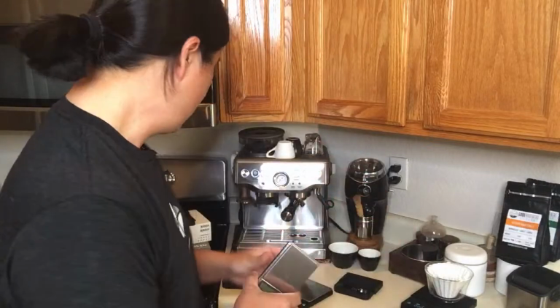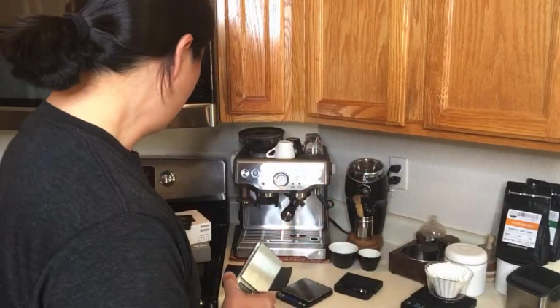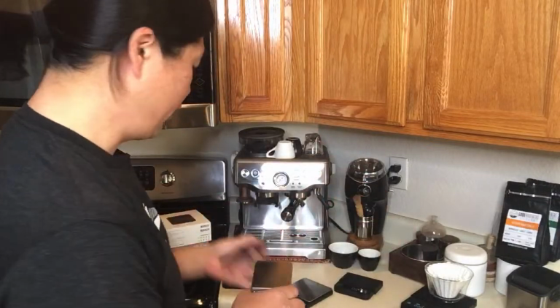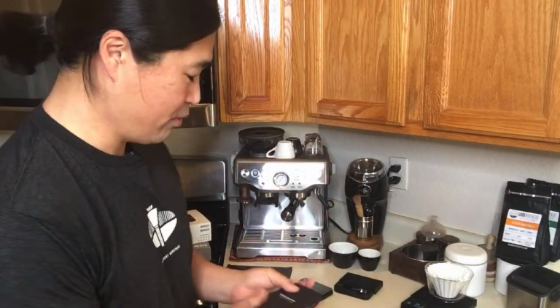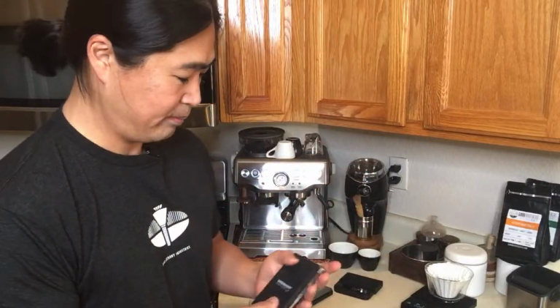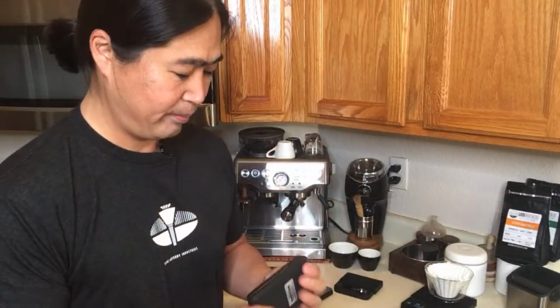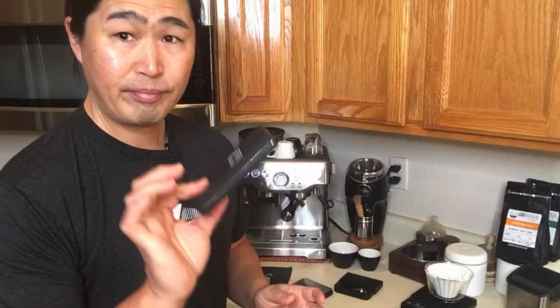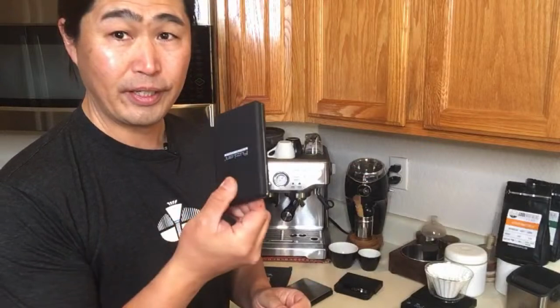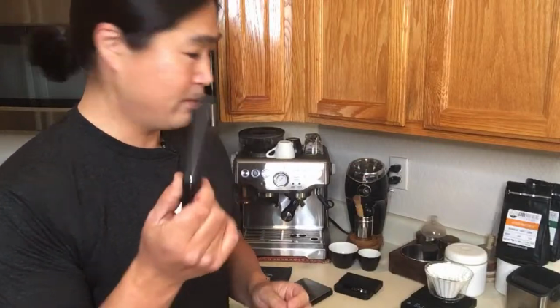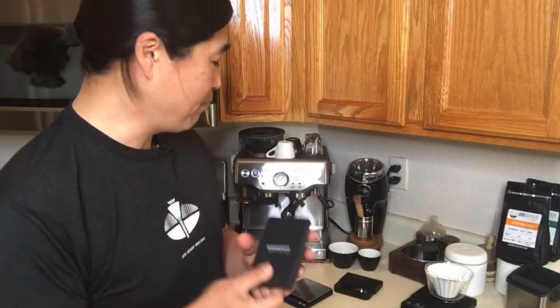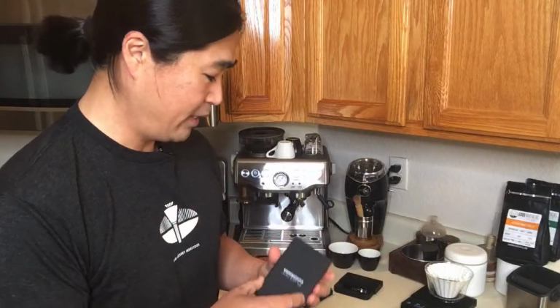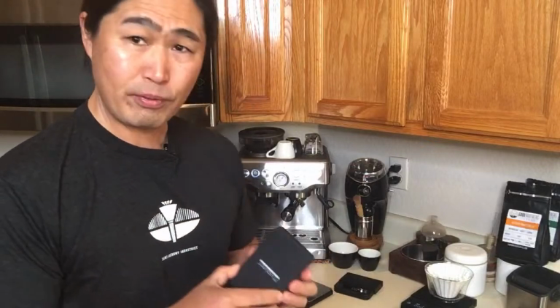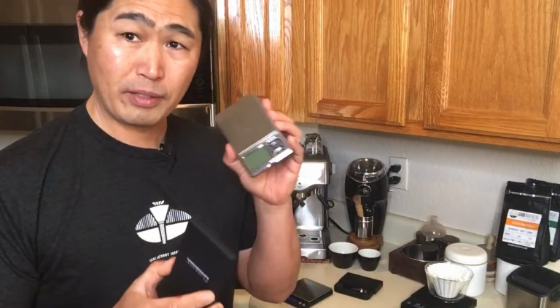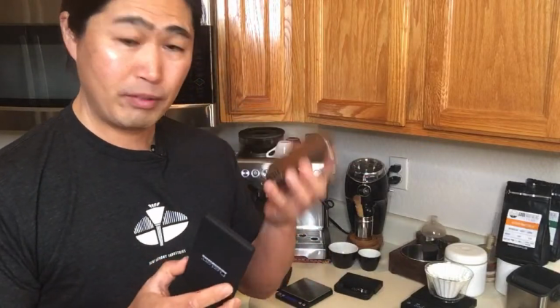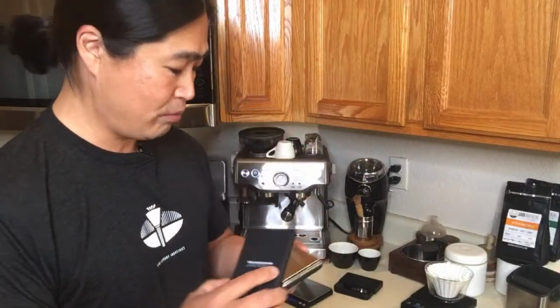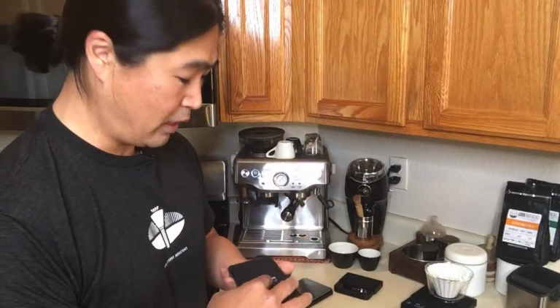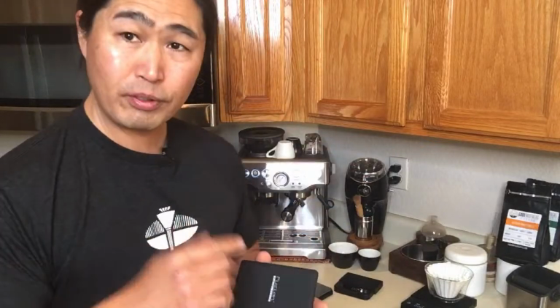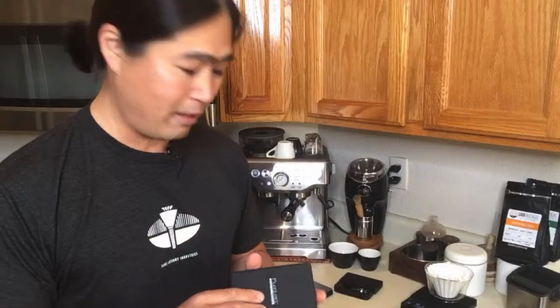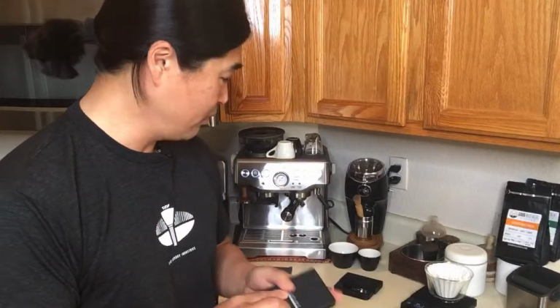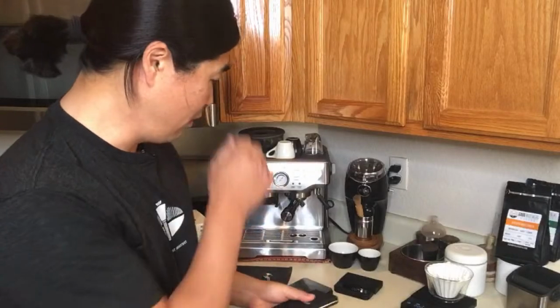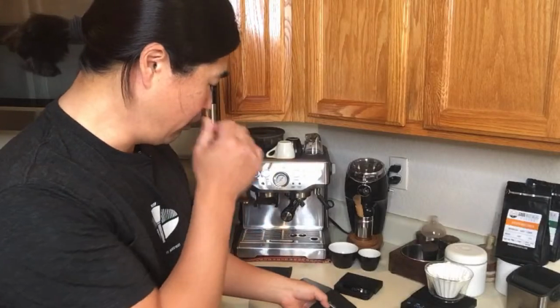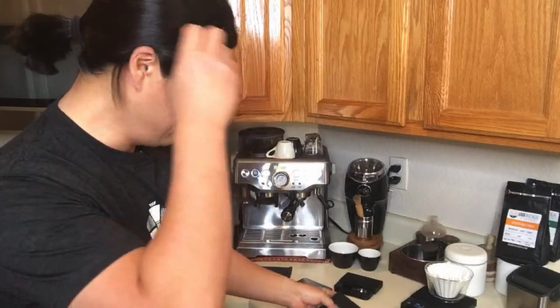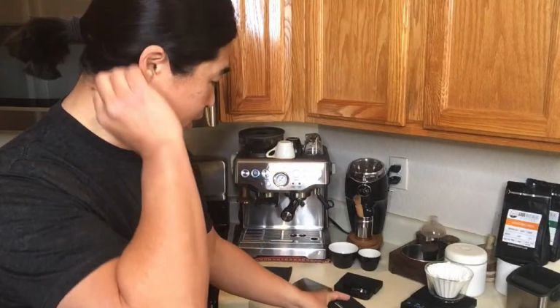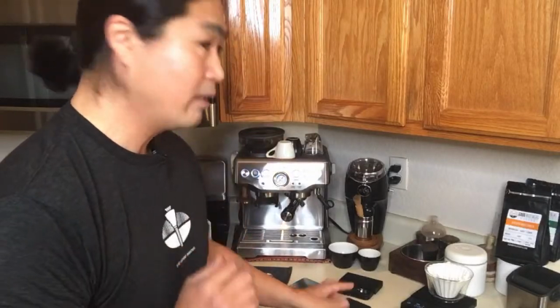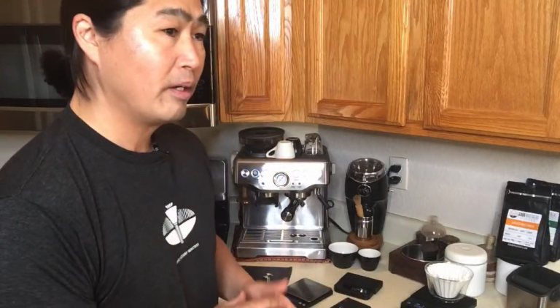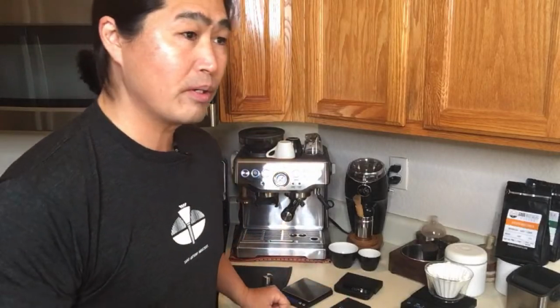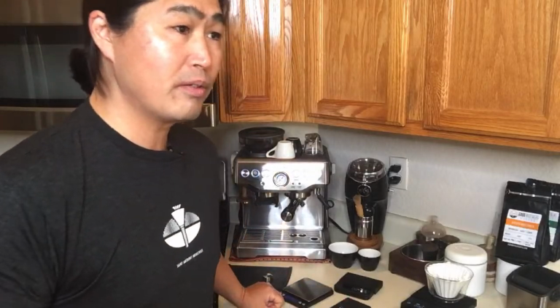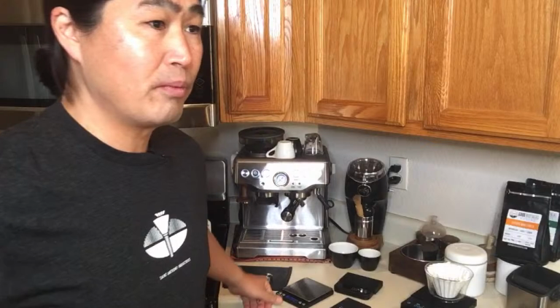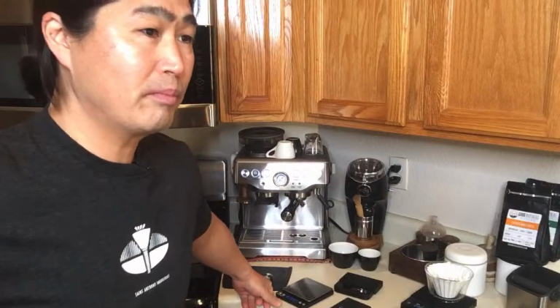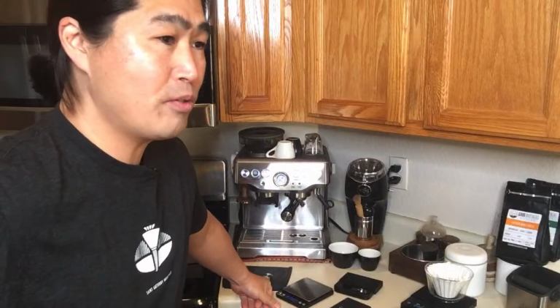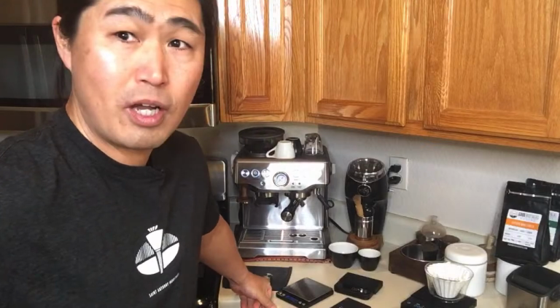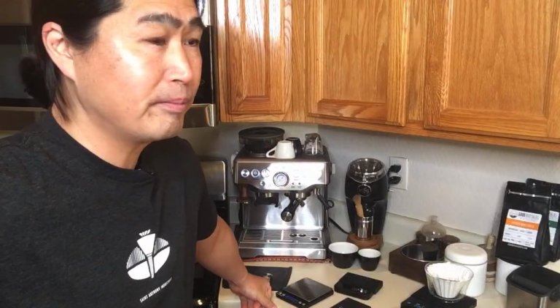It comes with a good carrying case. The budget scale is only about 12 to 15 bucks — not bad at all. I'll put links down below for all of them. Let's check if there are any more questions or comments.